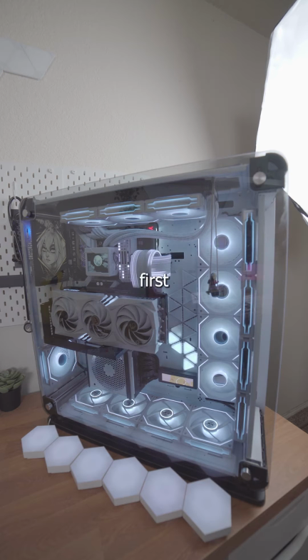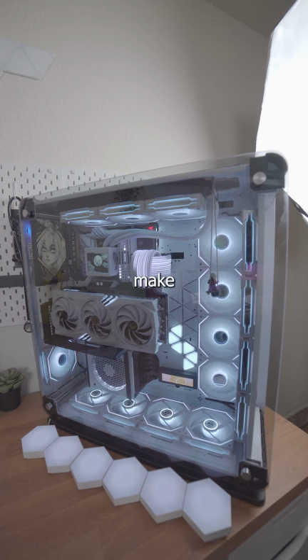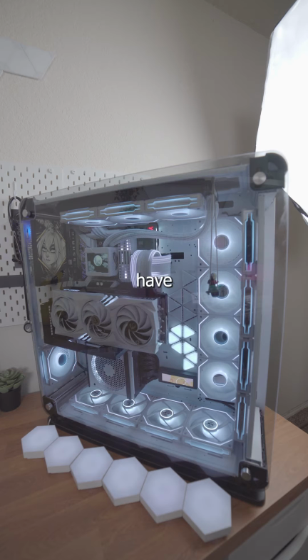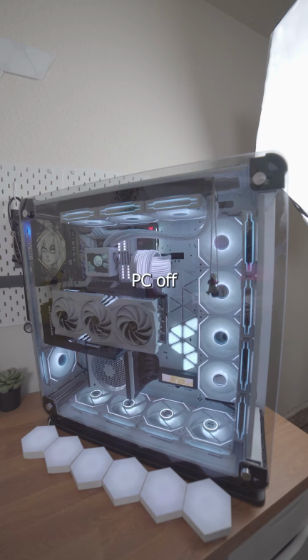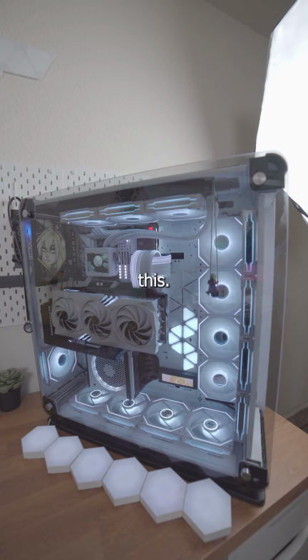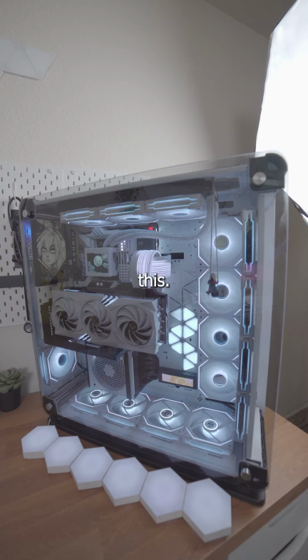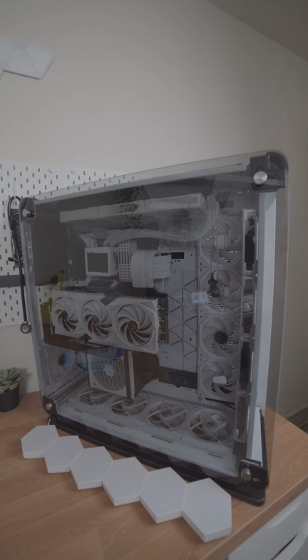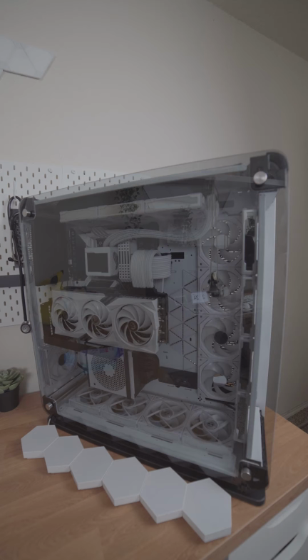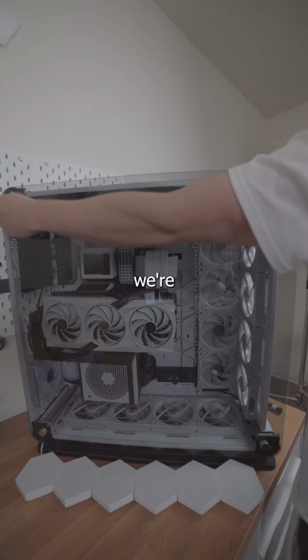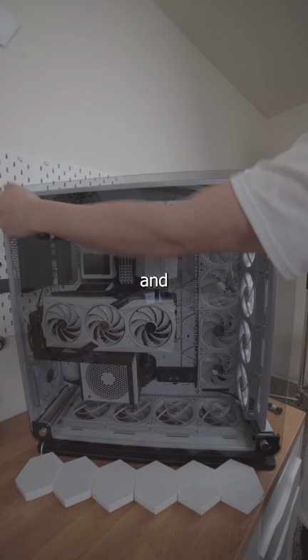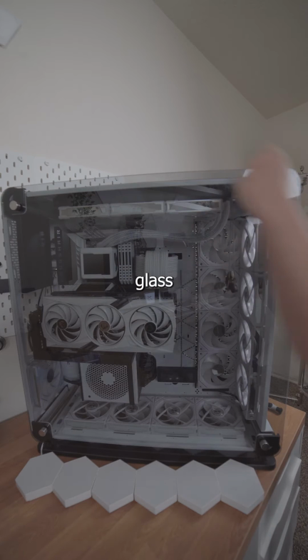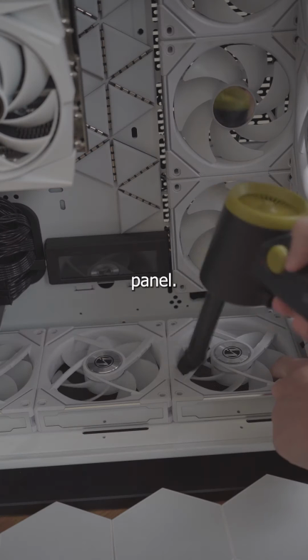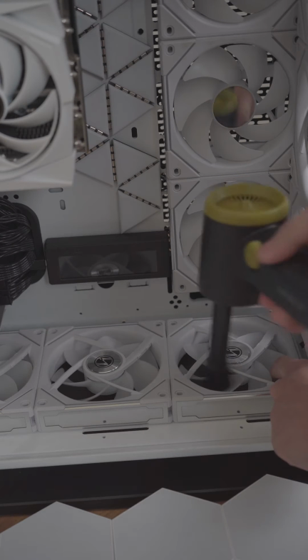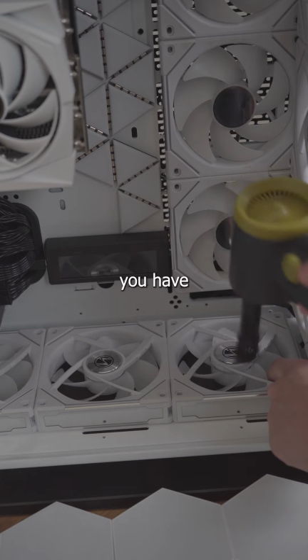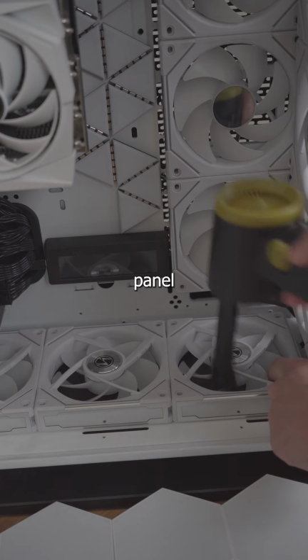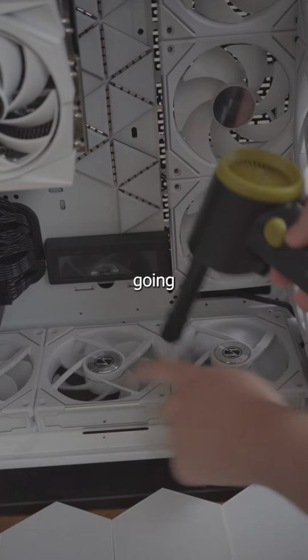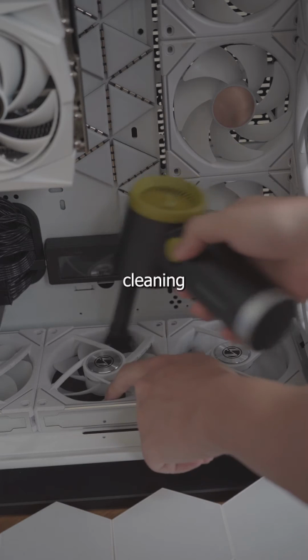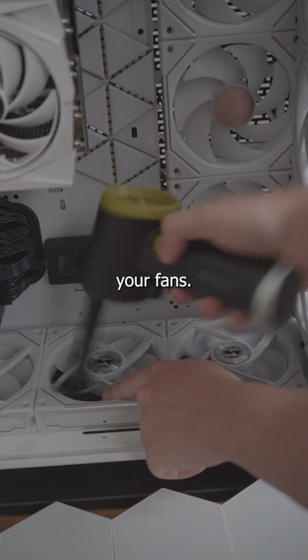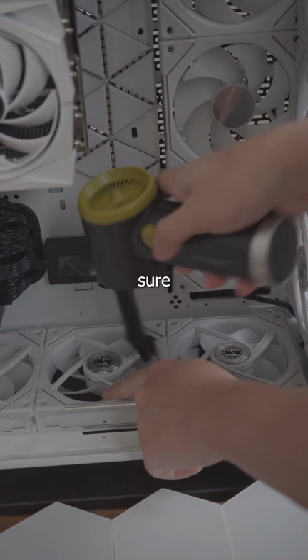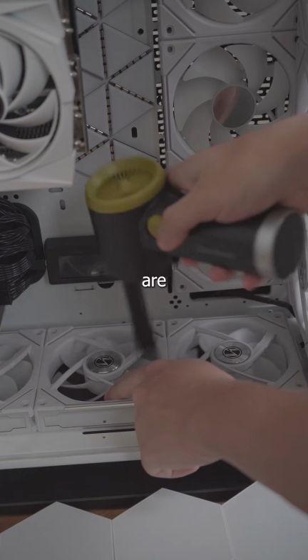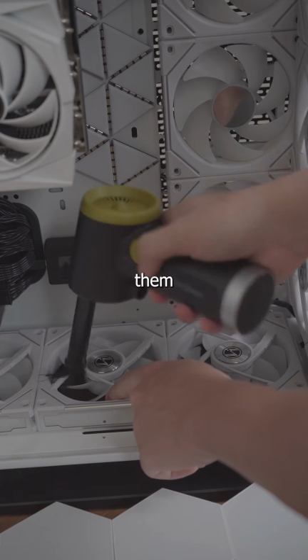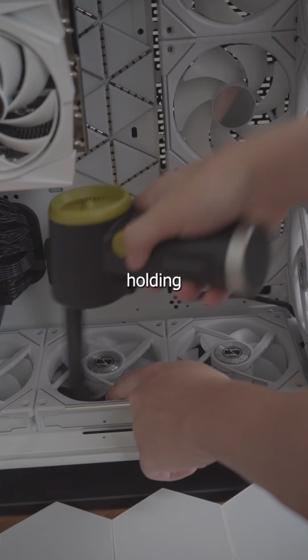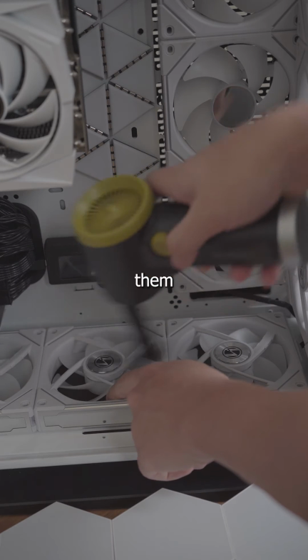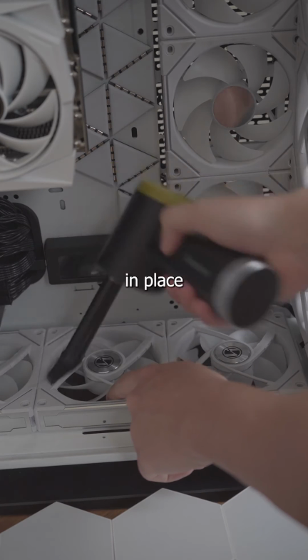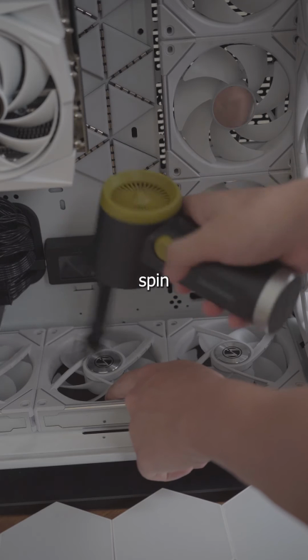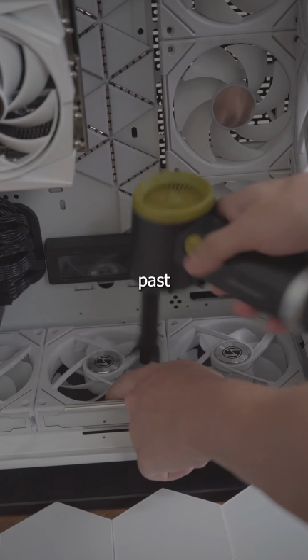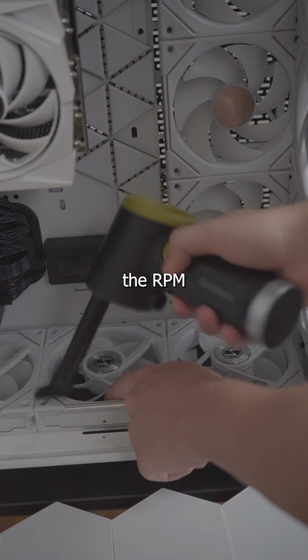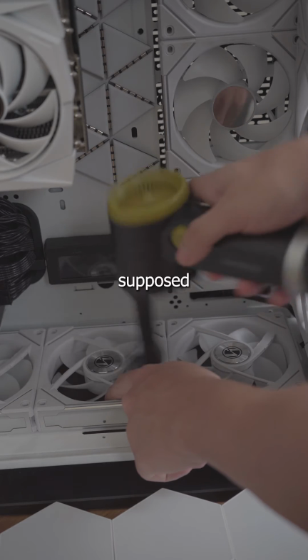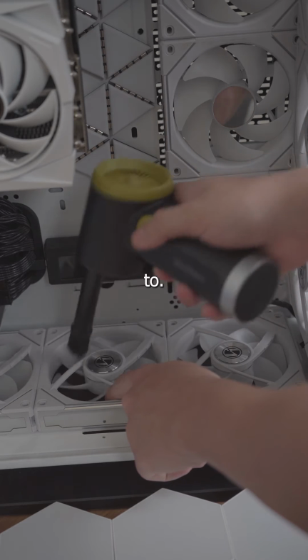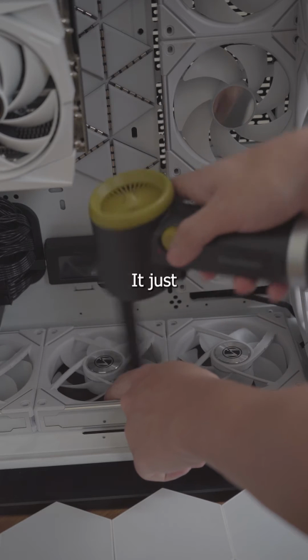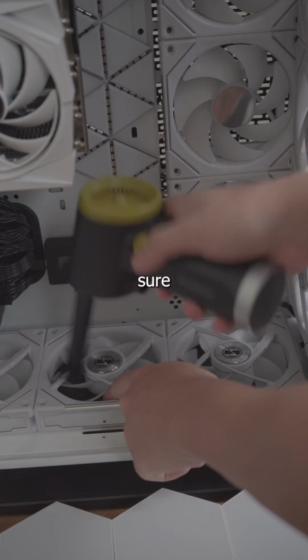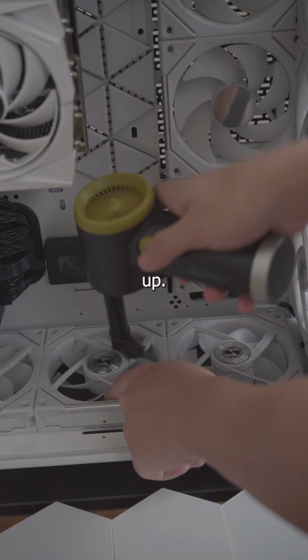First step: make sure your PC is off. Then go ahead and take off the glass panel. Once you have that panel off, start cleaning your fans. Make sure while you're cleaning them that you're holding them in place so they don't spin past the RPM they're supposed to — just make sure they don't get damaged.